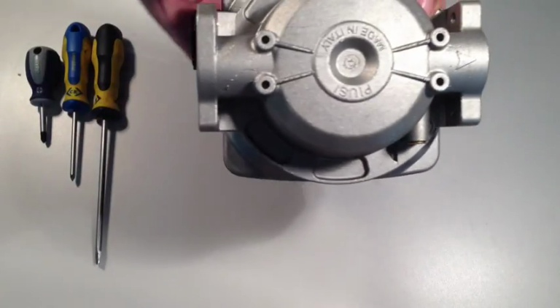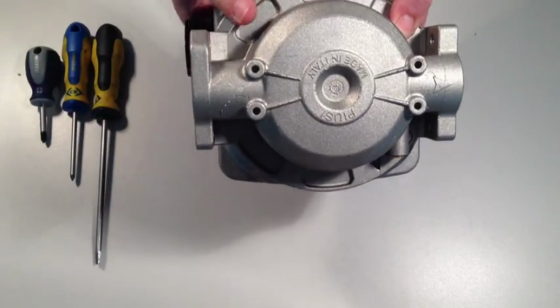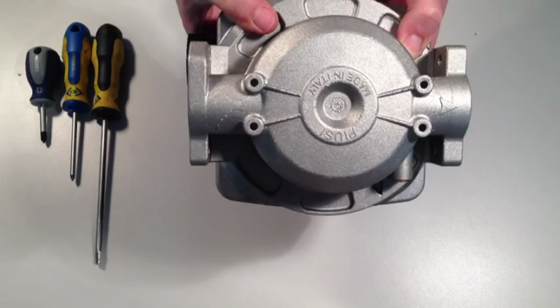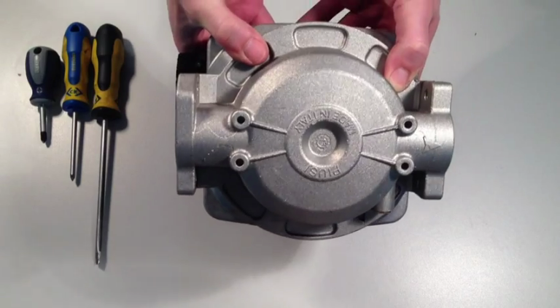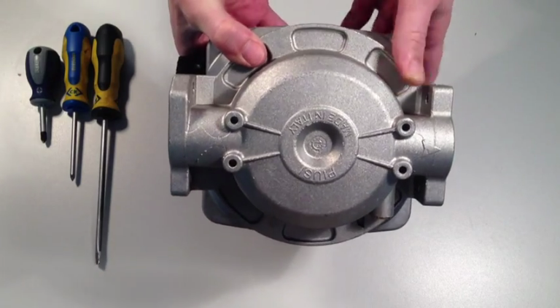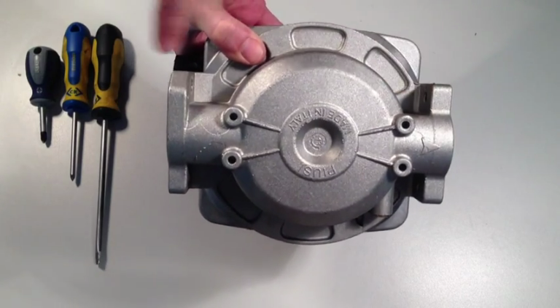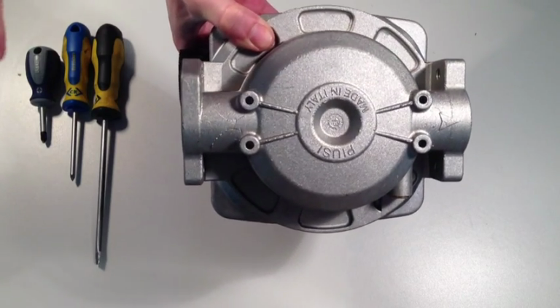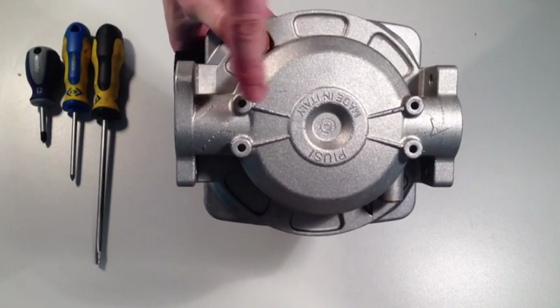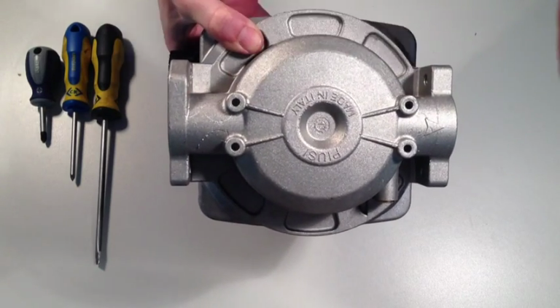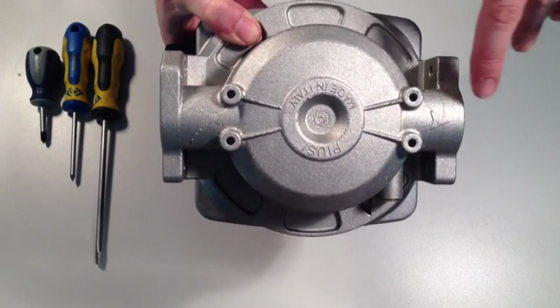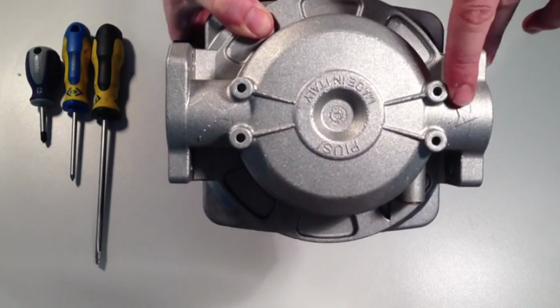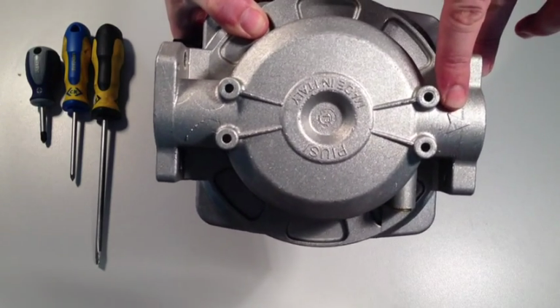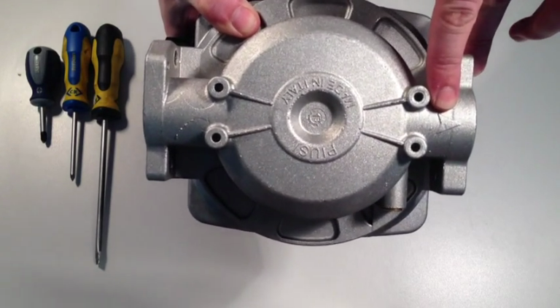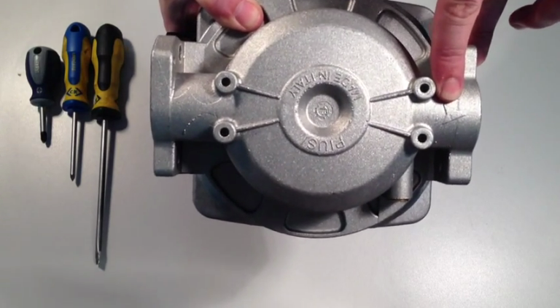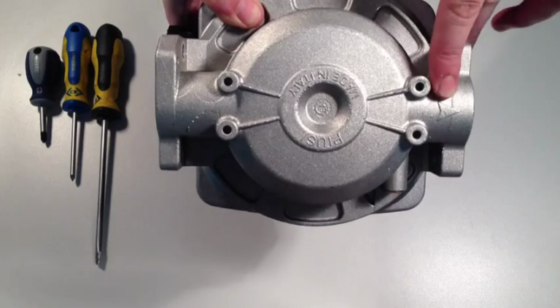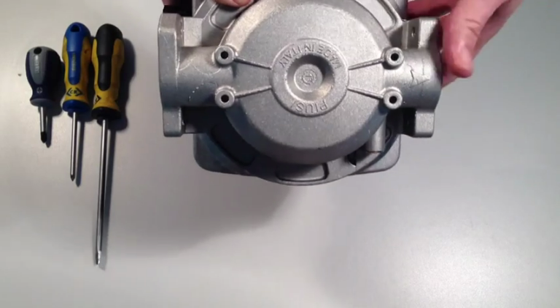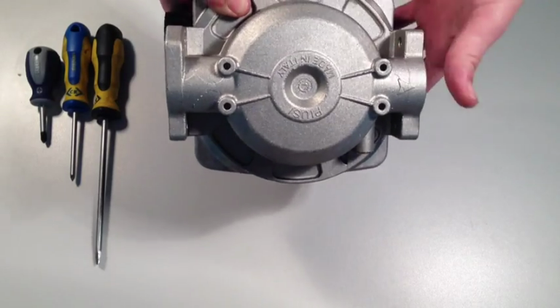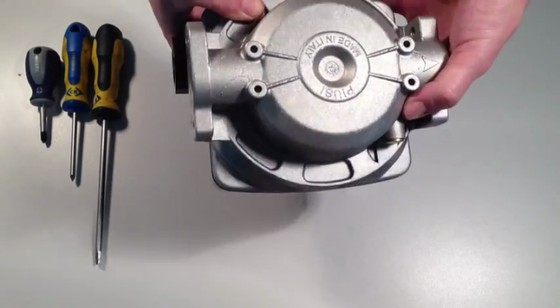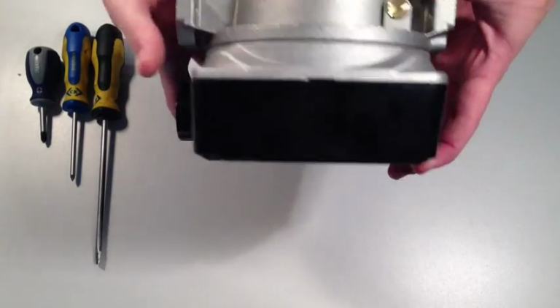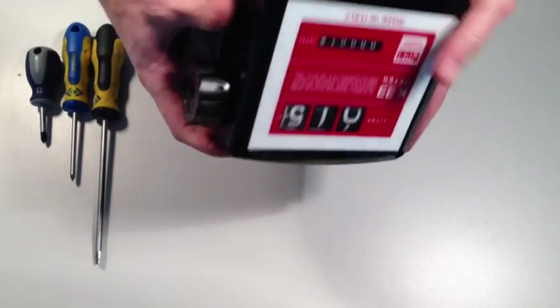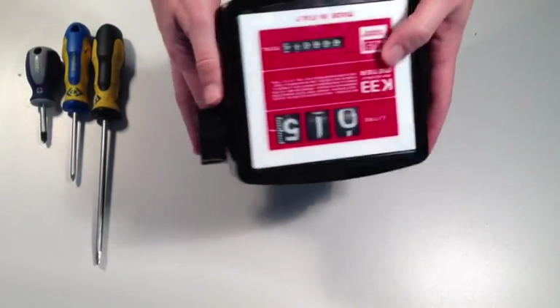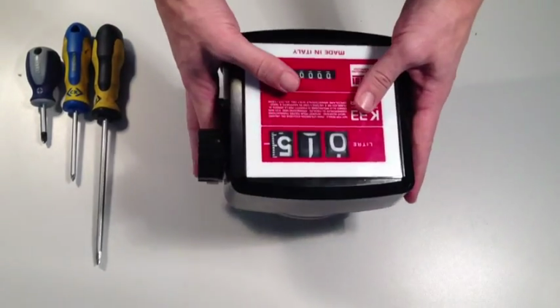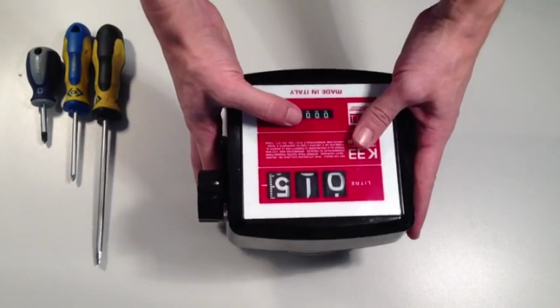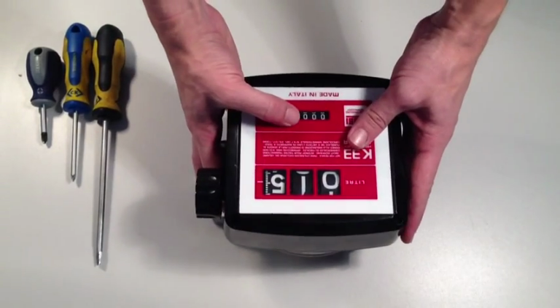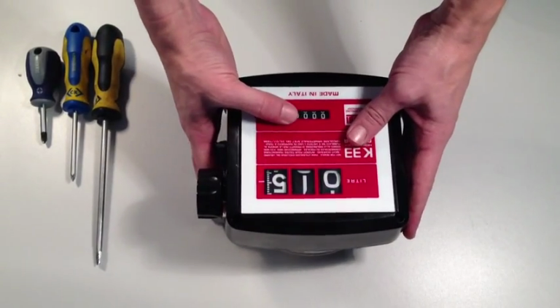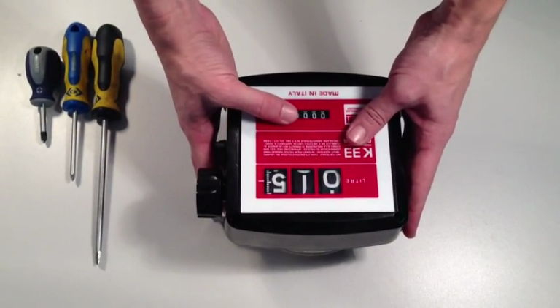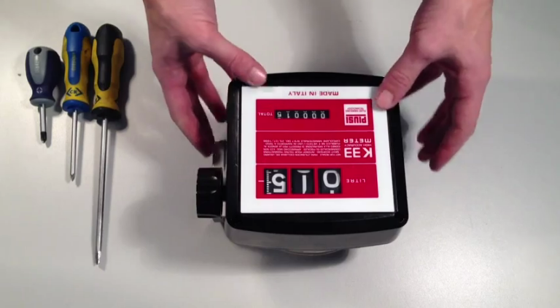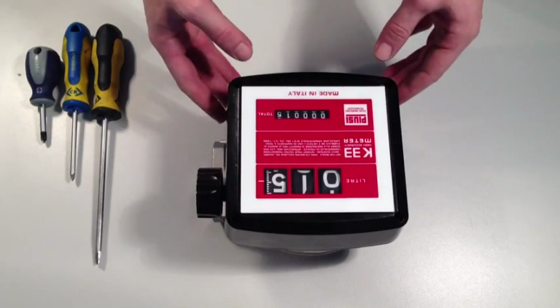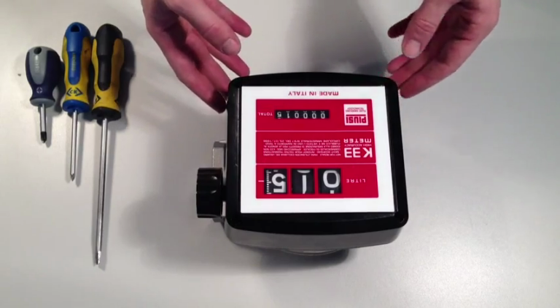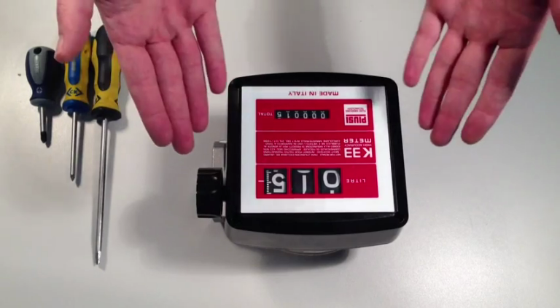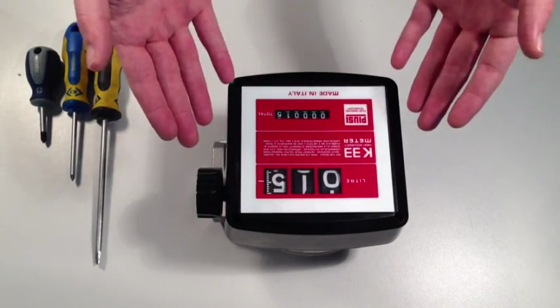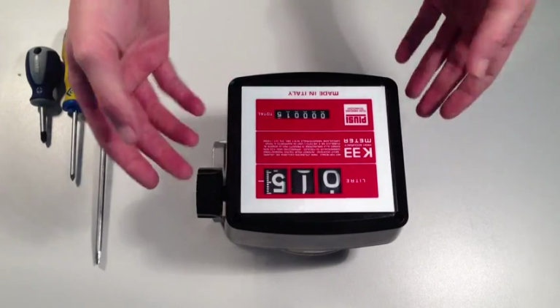If we want the flow to go the other way, from left to right, we need to turn the meter through 180 degrees to change the orientation of the arrow. However, what this means is that the actual face of the meter will be upside down.